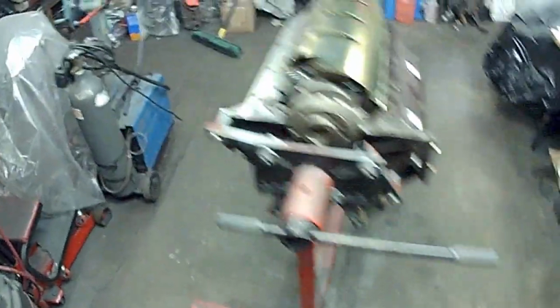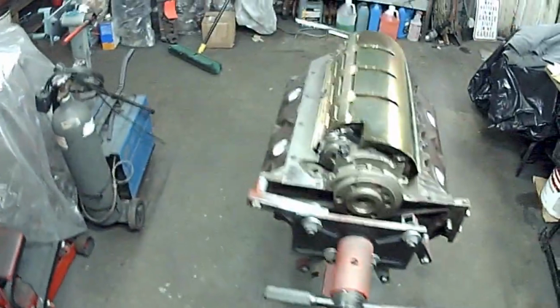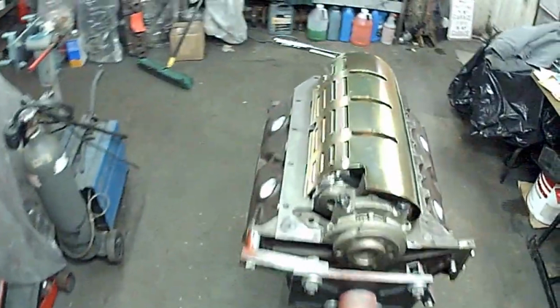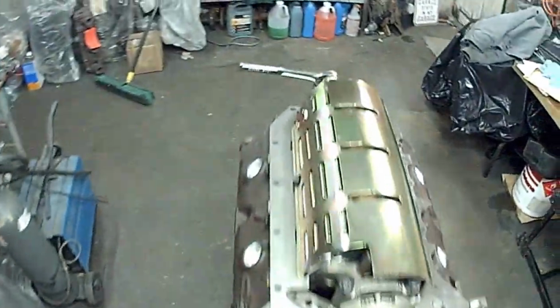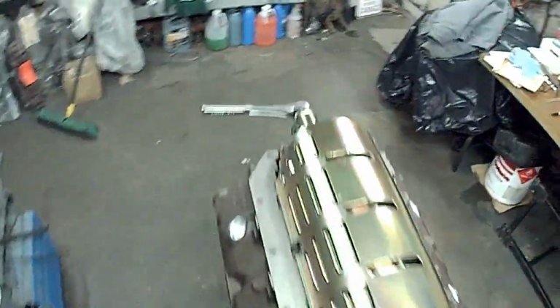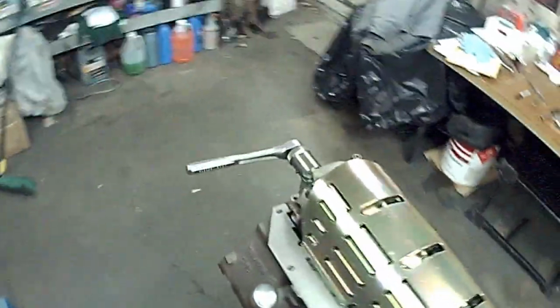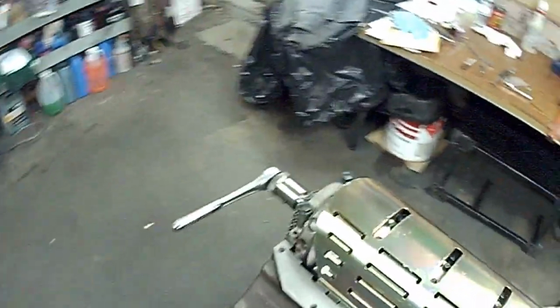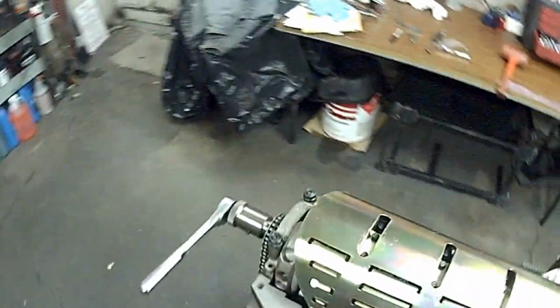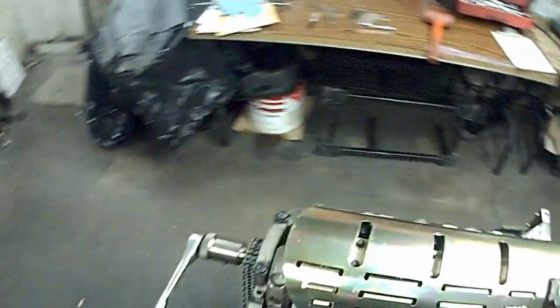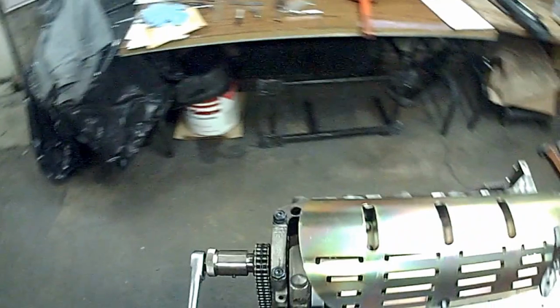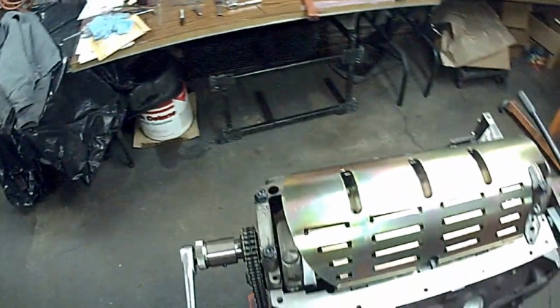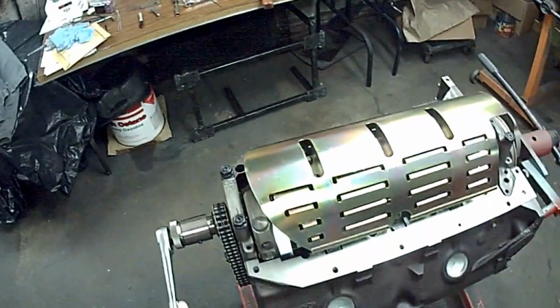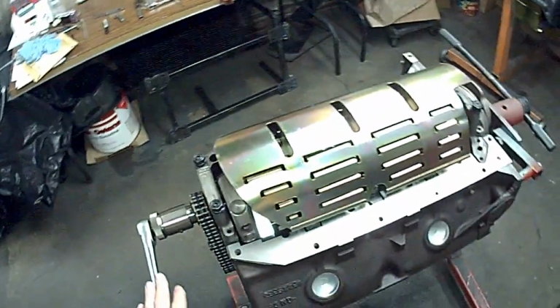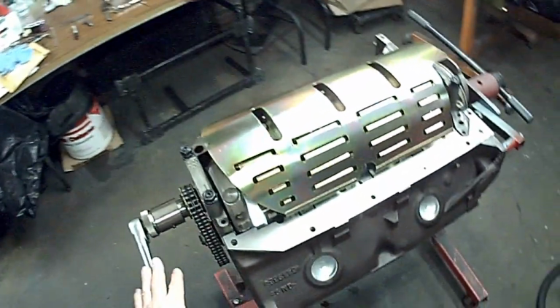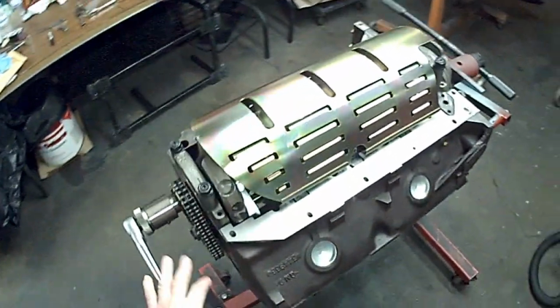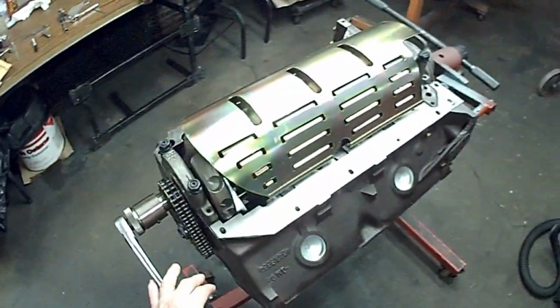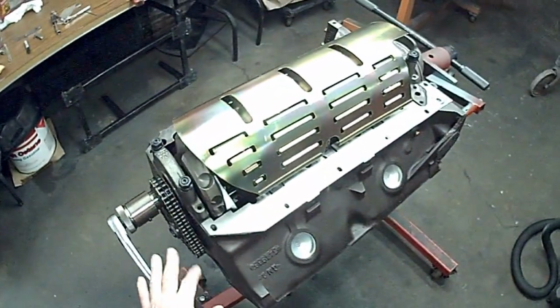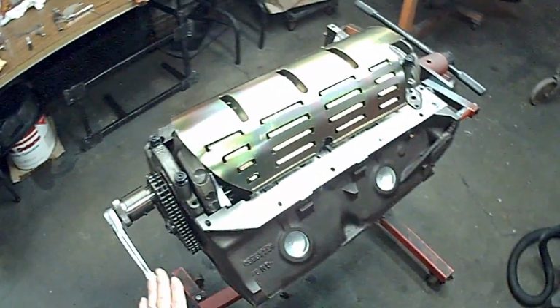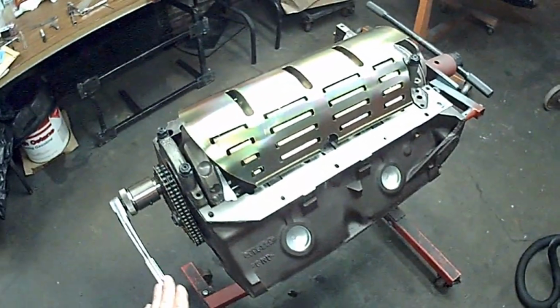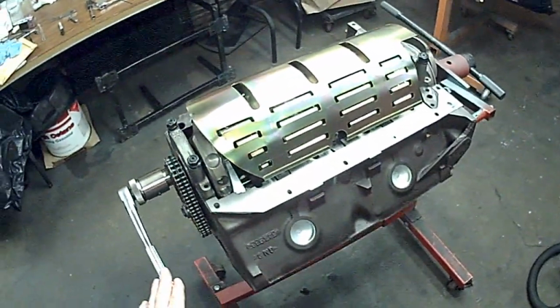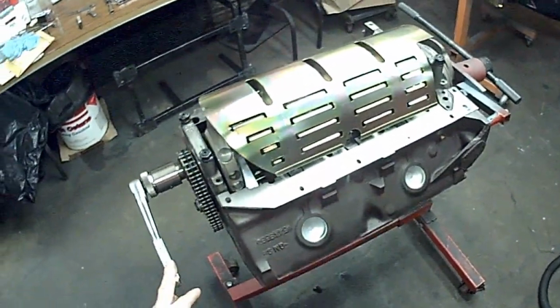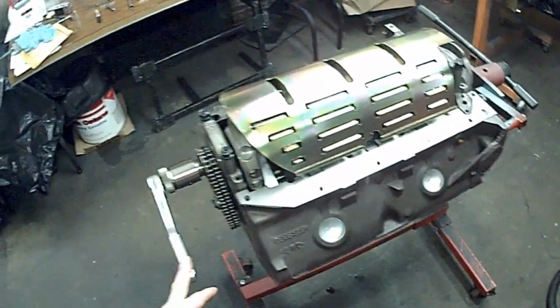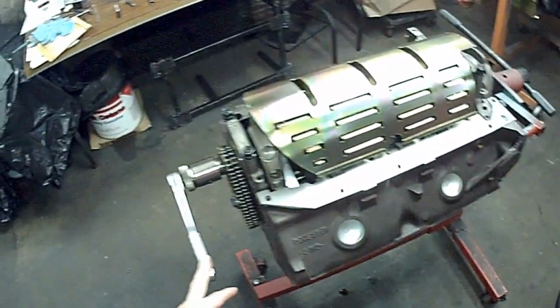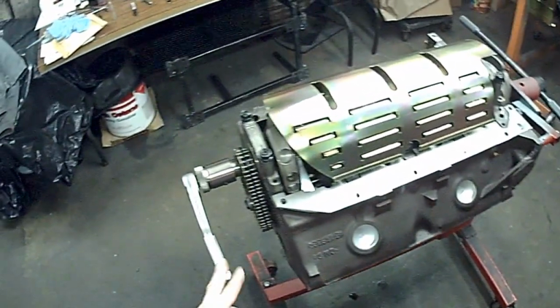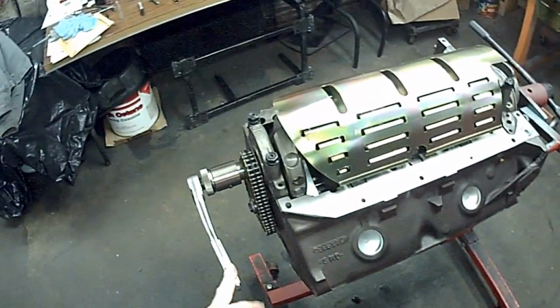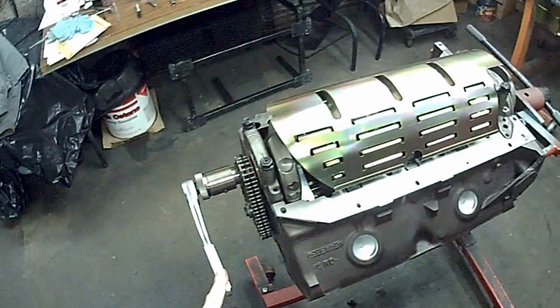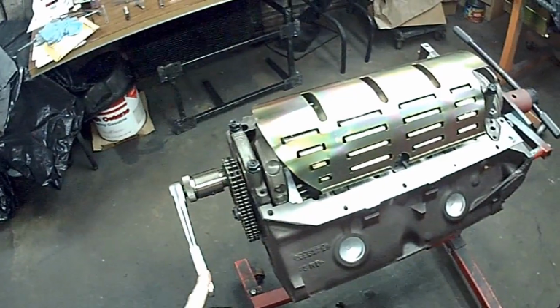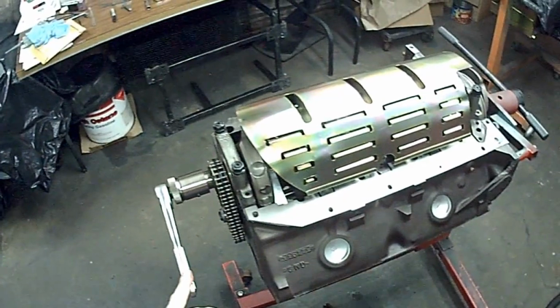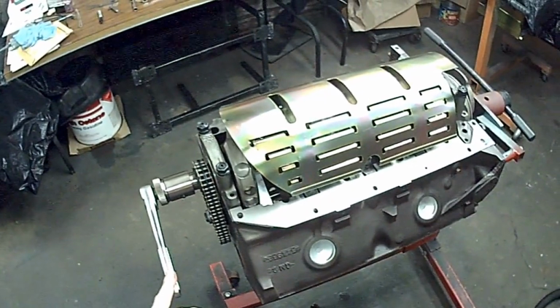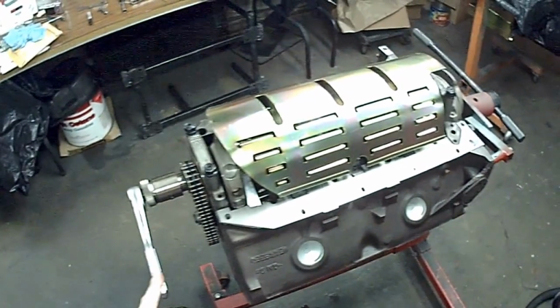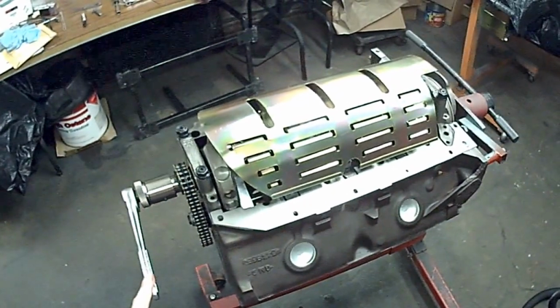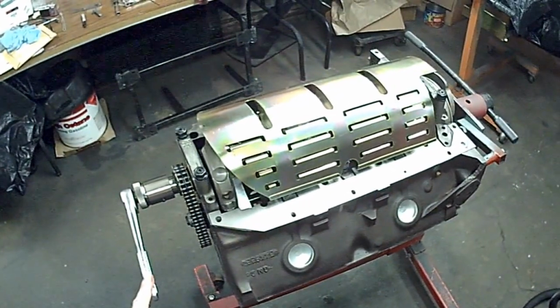This particular engine here is an aluminum rodded 421 I stroked with a 4250 forged crank. It's for my own car.